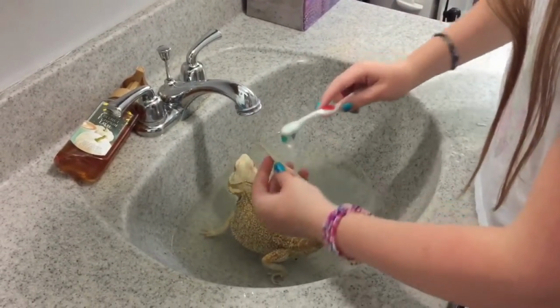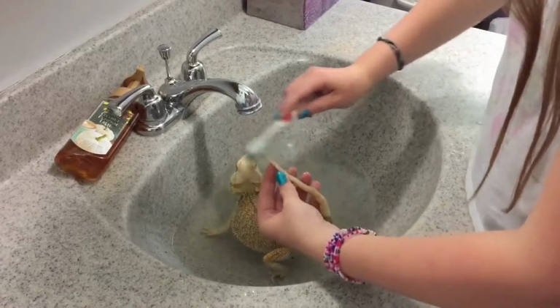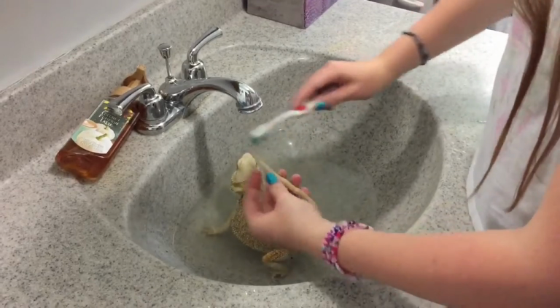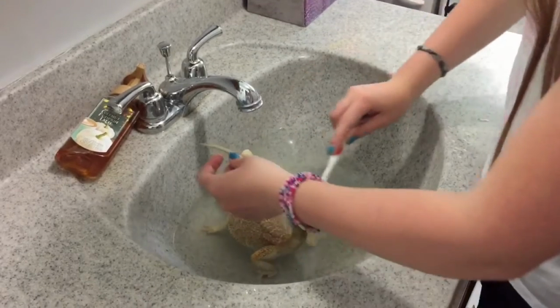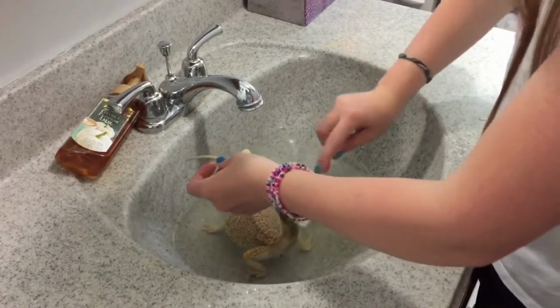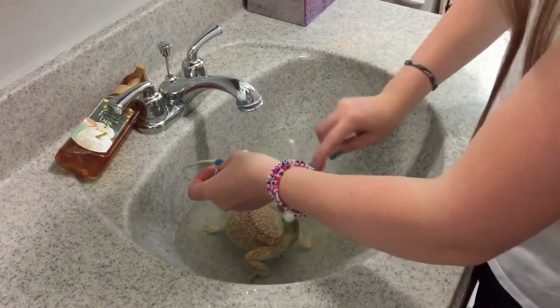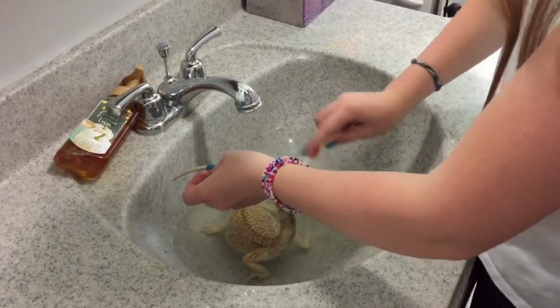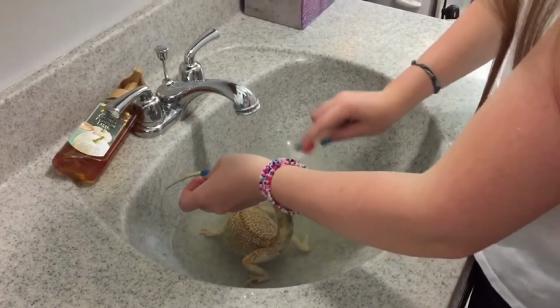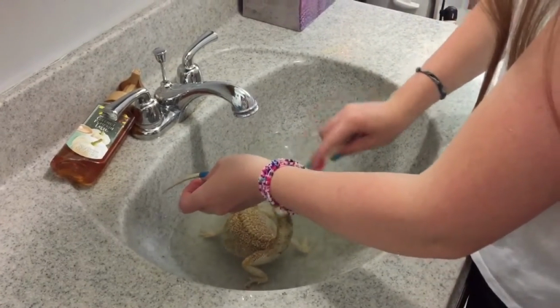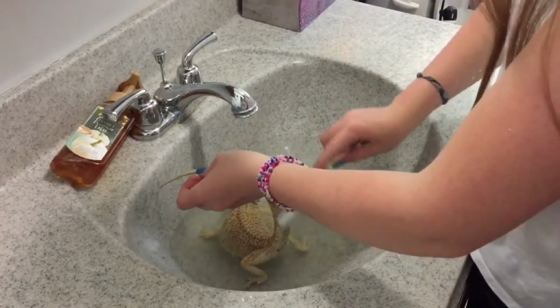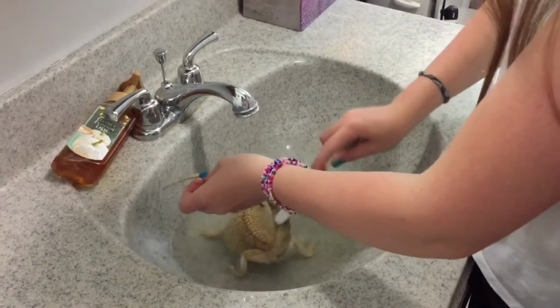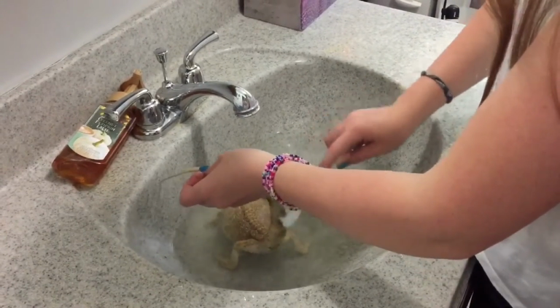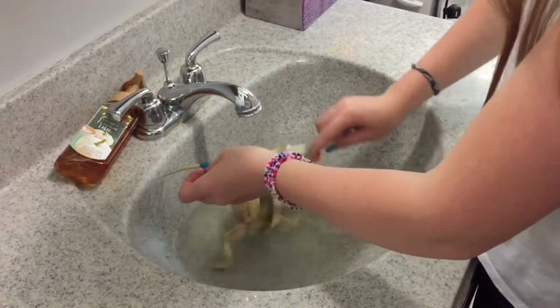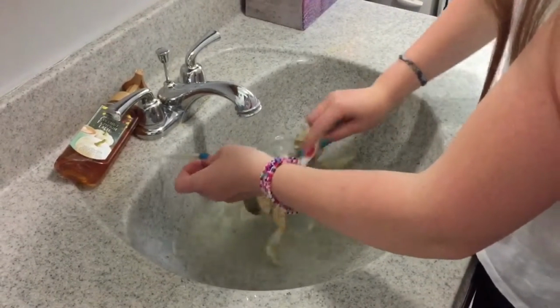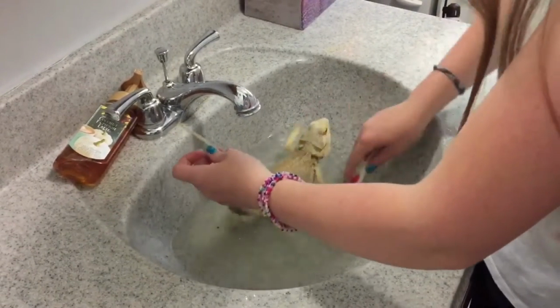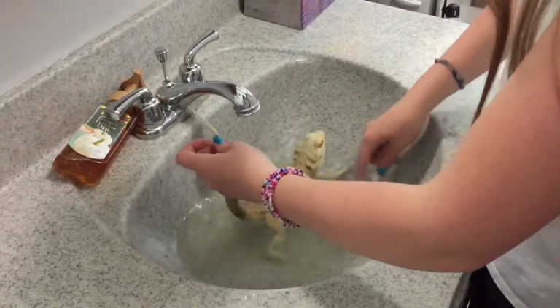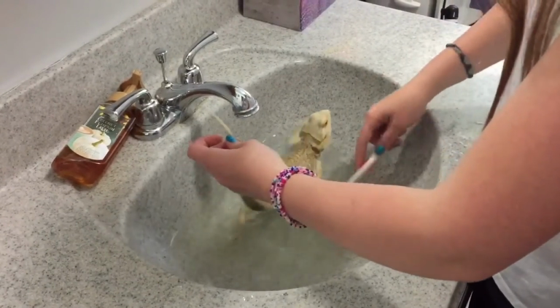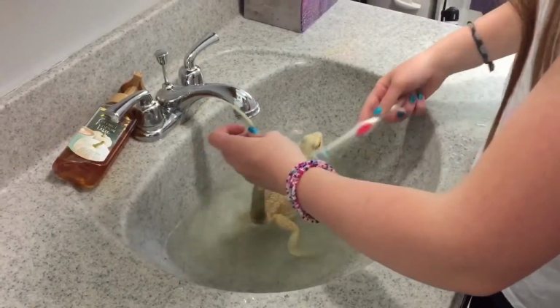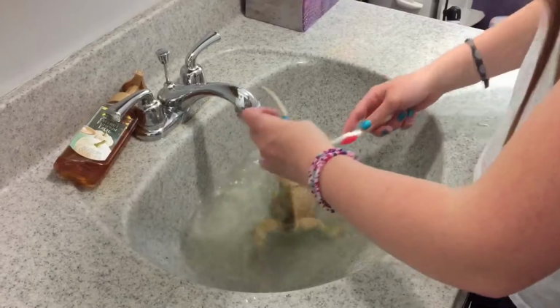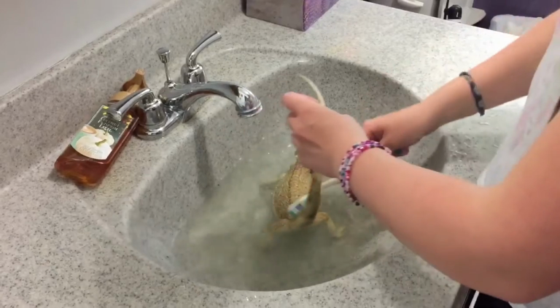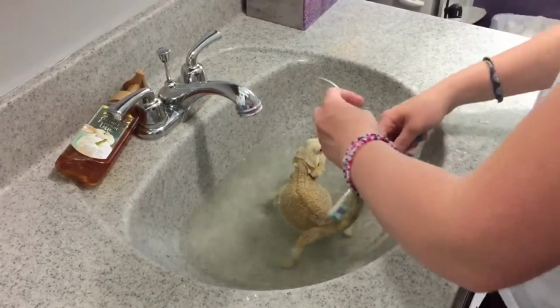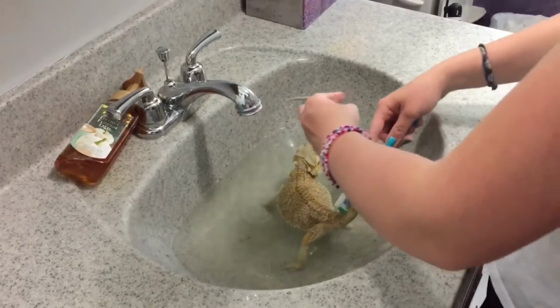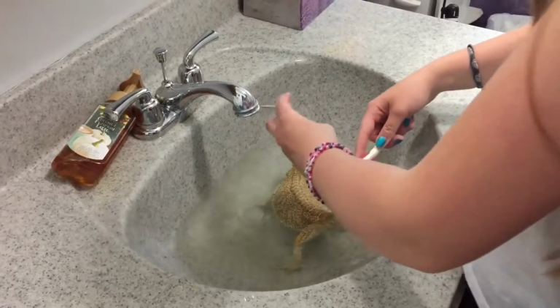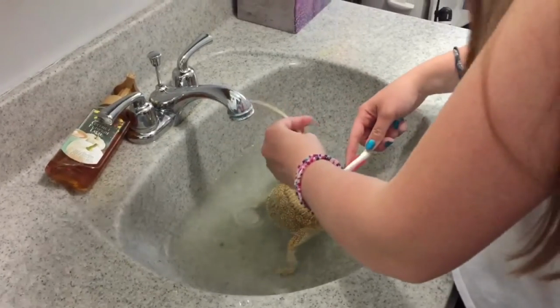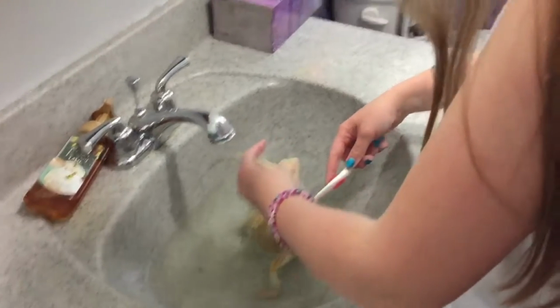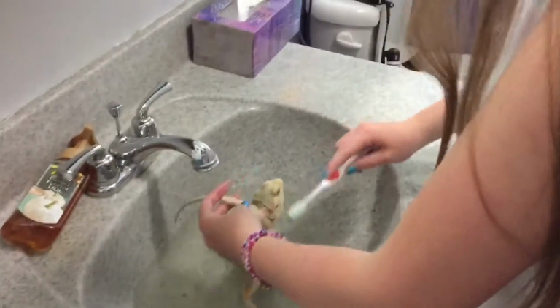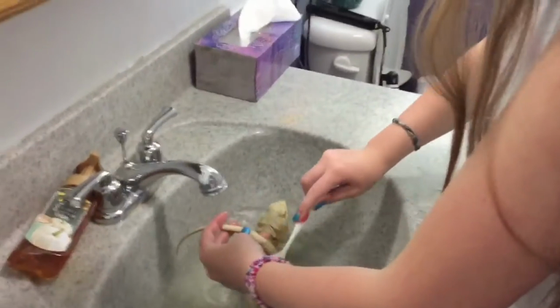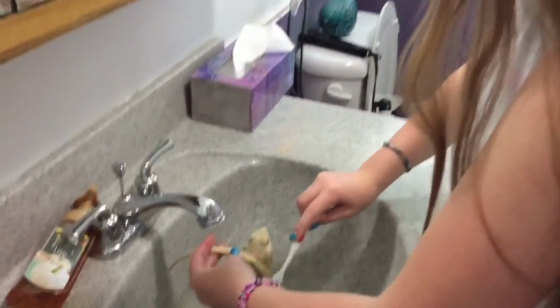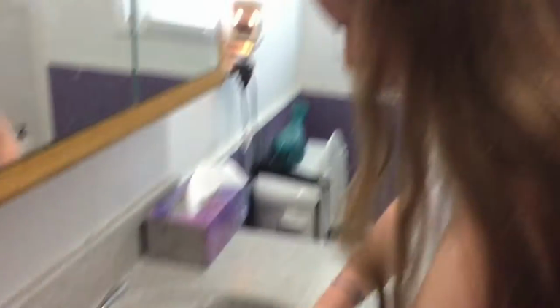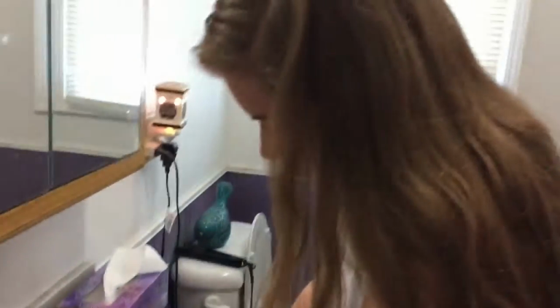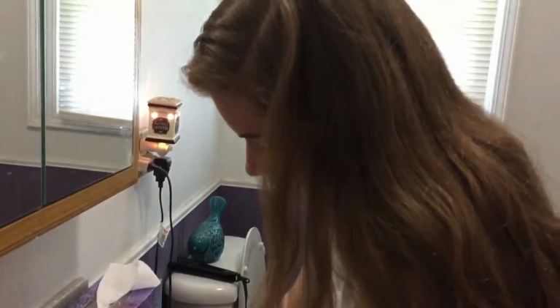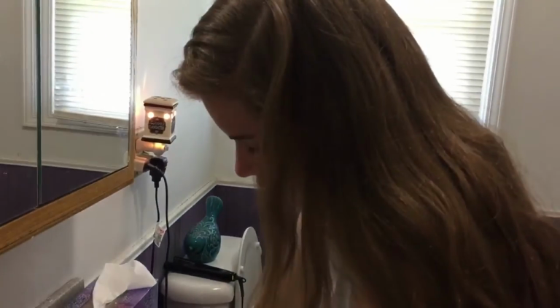Be sure not to use any soap because it could seep through his scales and go into his bloodstream, and that would be really, really, really bad.